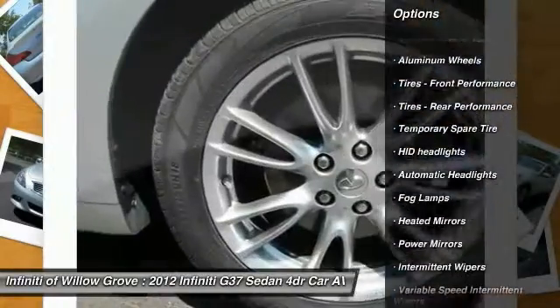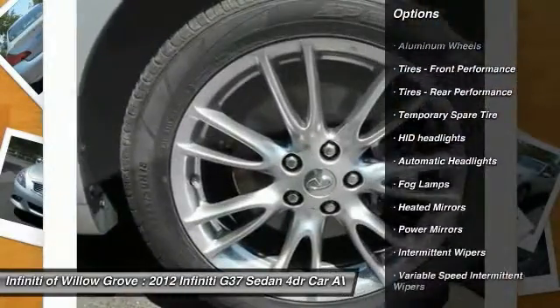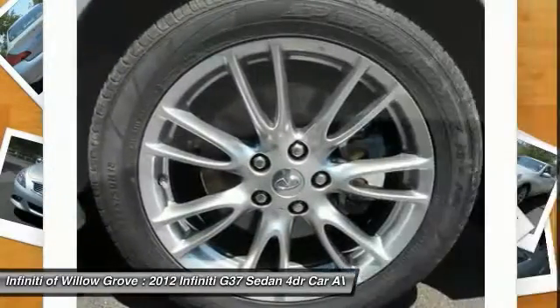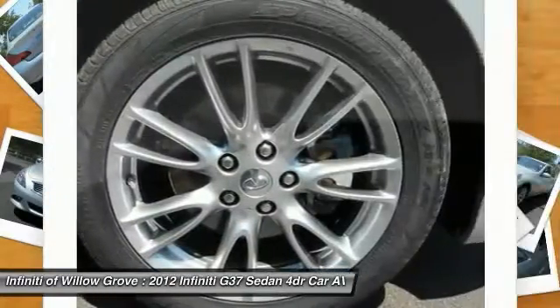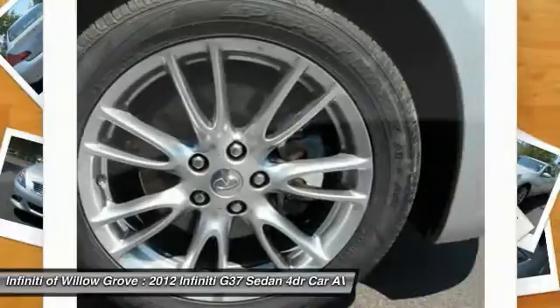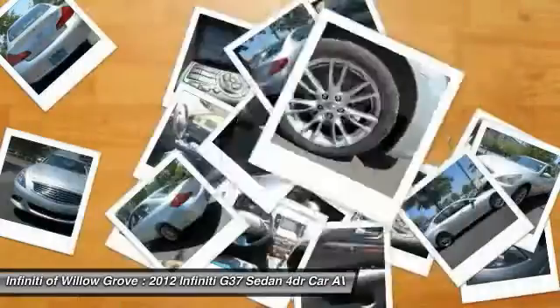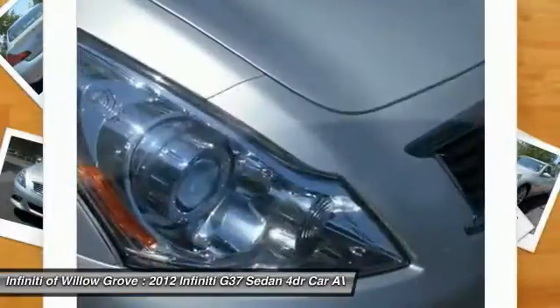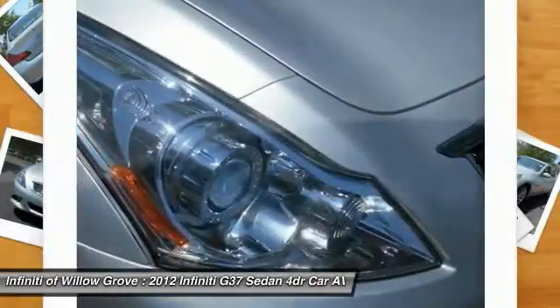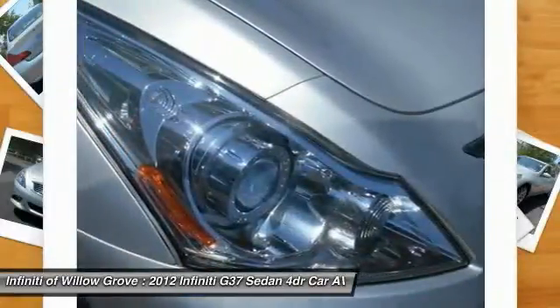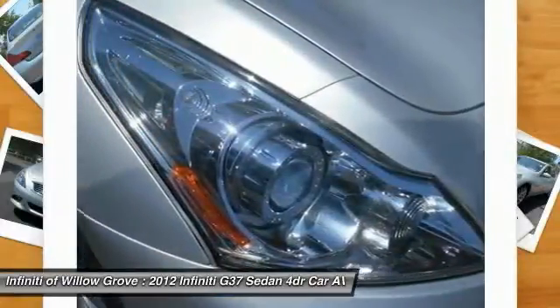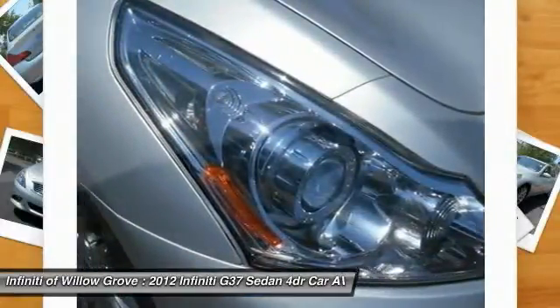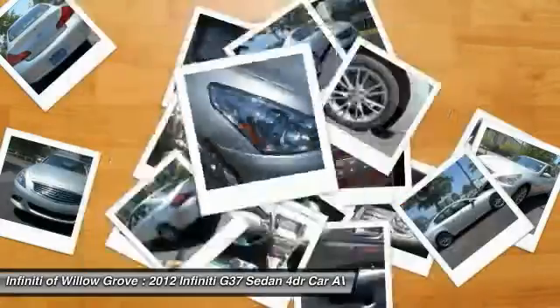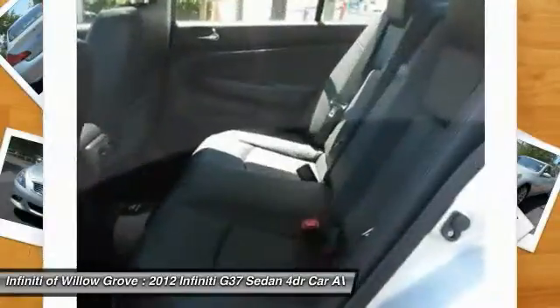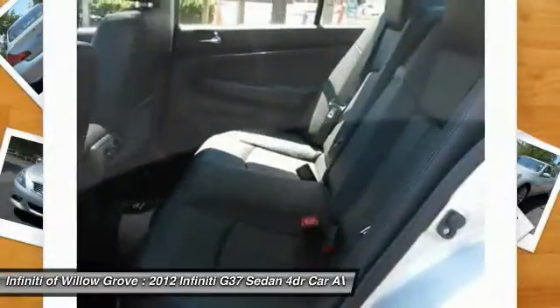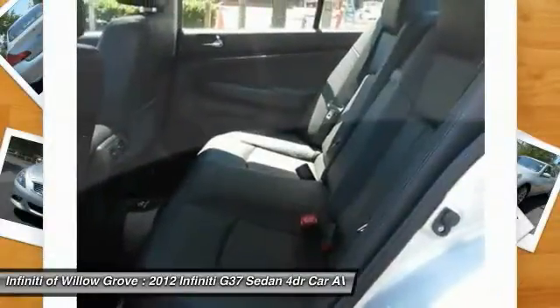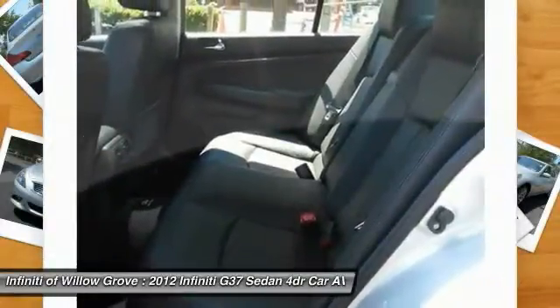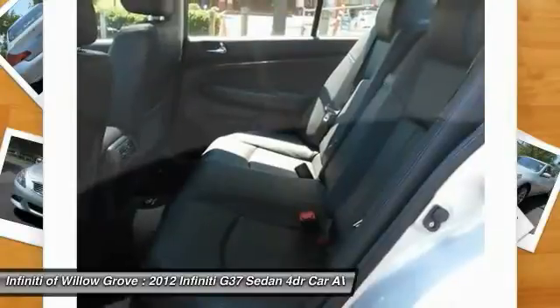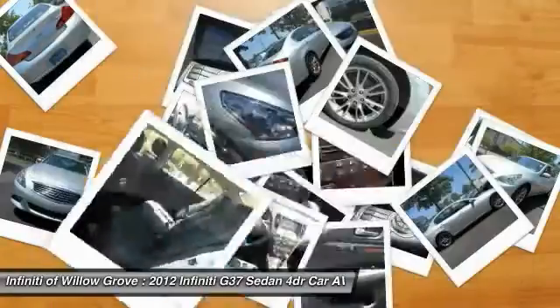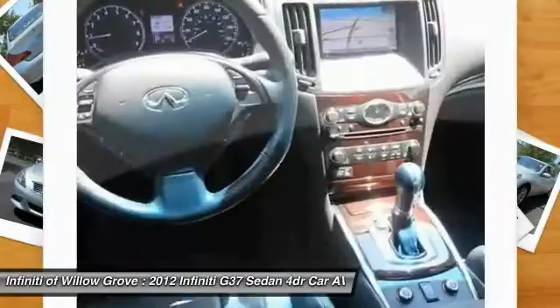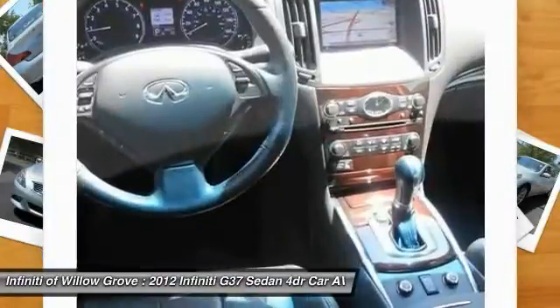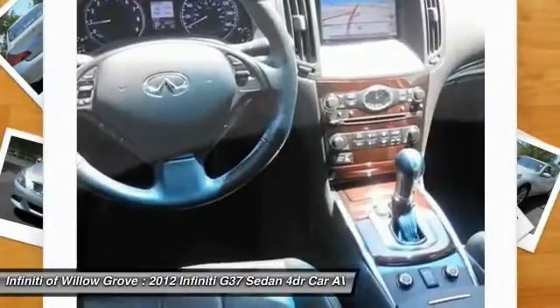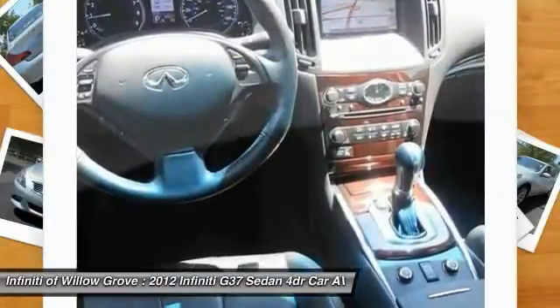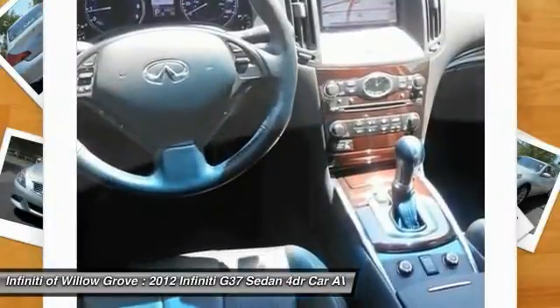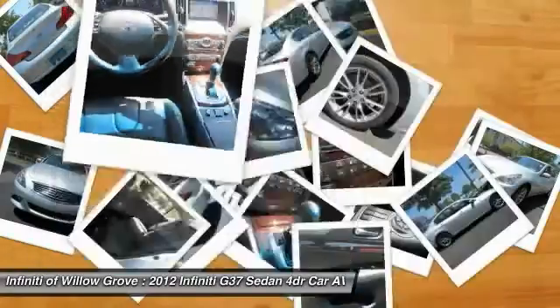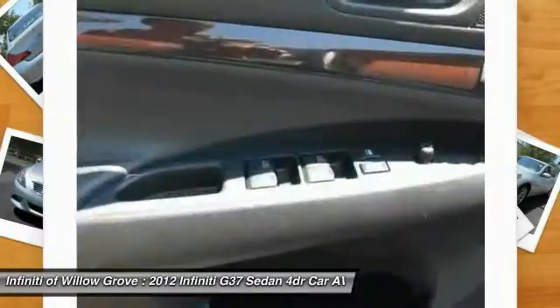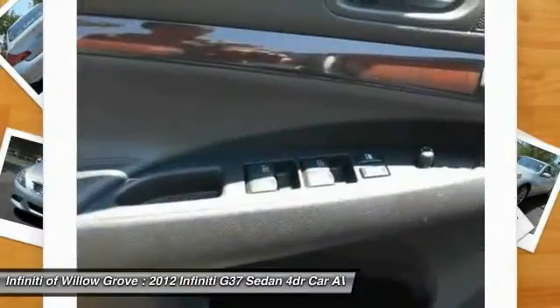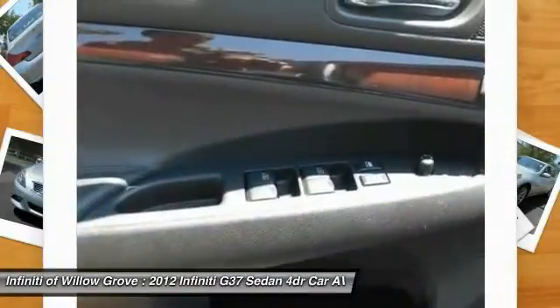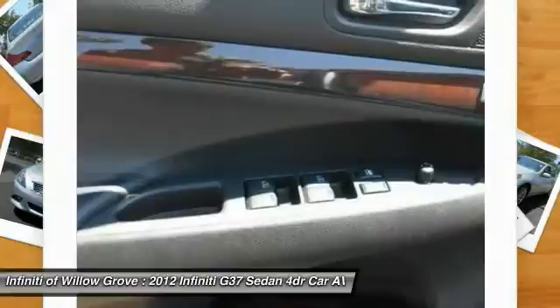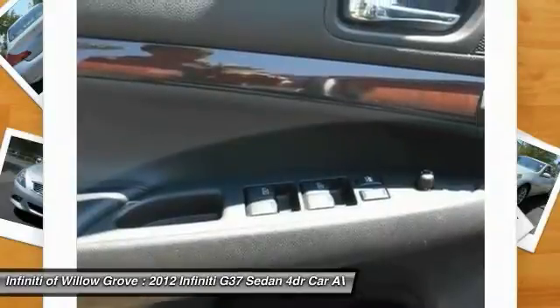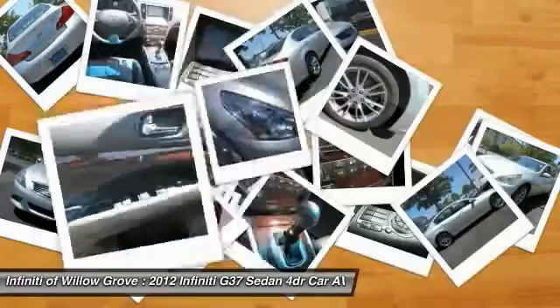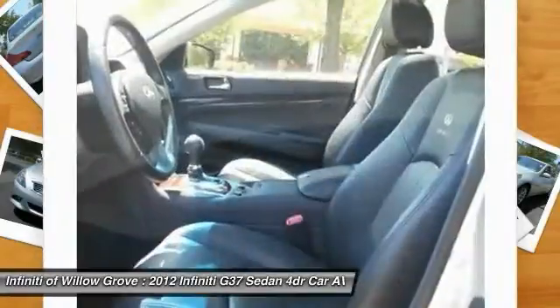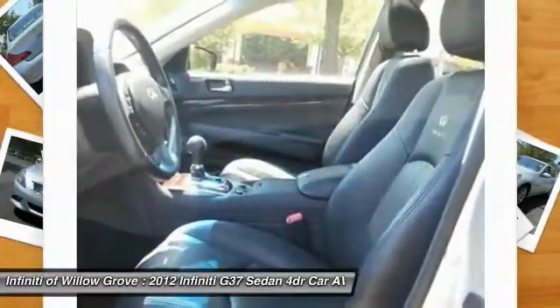Power passenger seat, steering wheel audio controls, back-up camera, leather-wrapped steering wheel, Bluetooth. This vehicle offers reliability and good looks at a great price. So come in and take a test drive today.